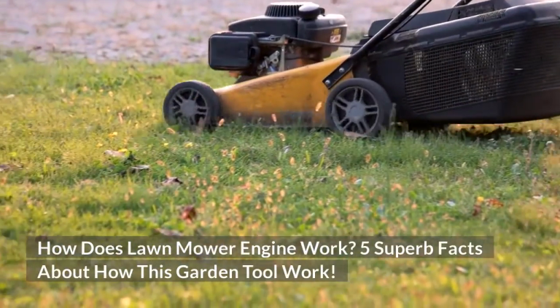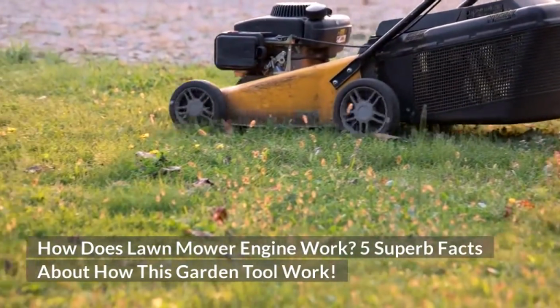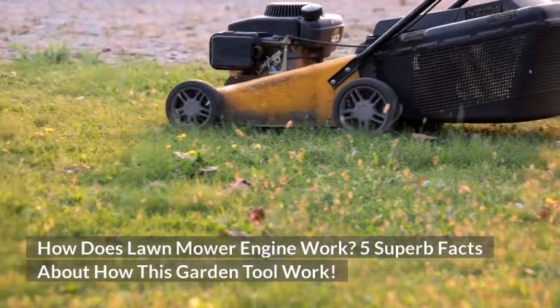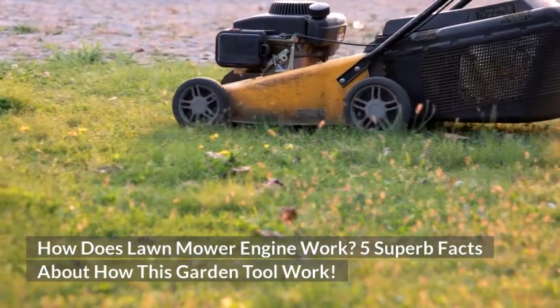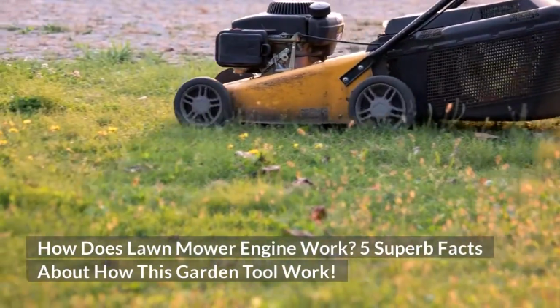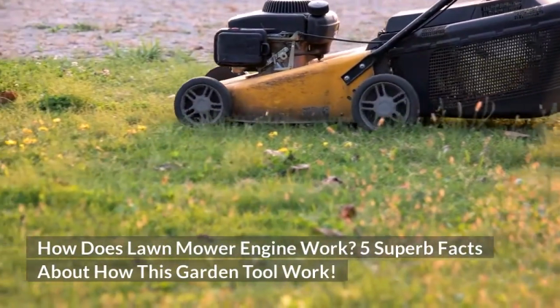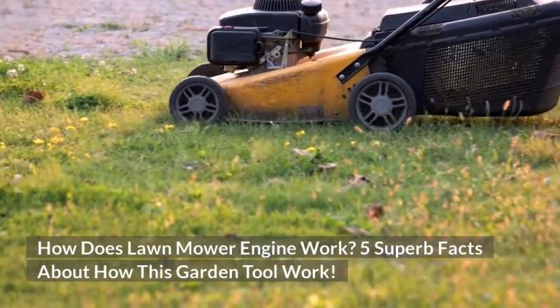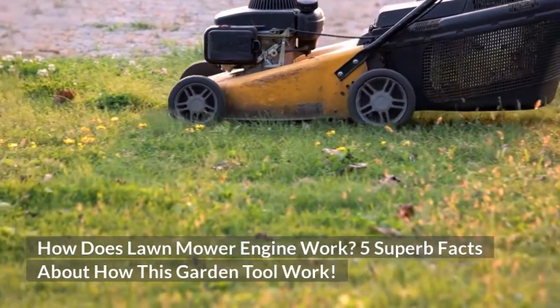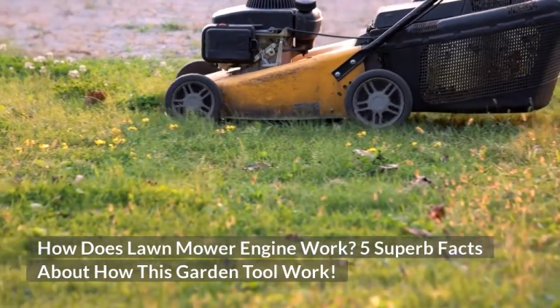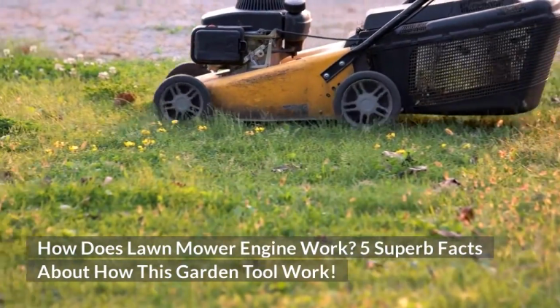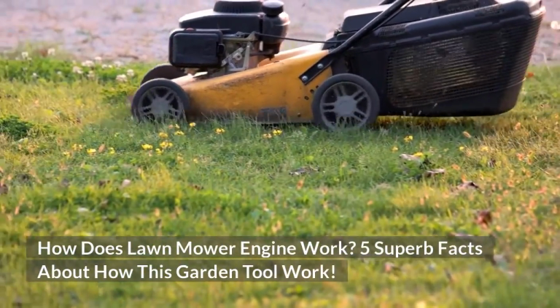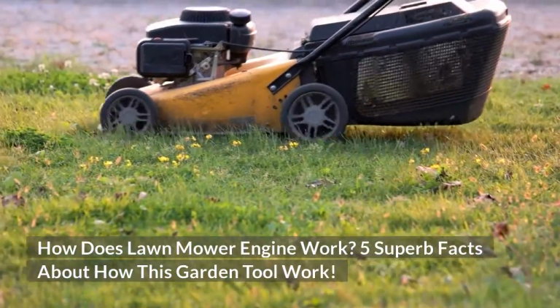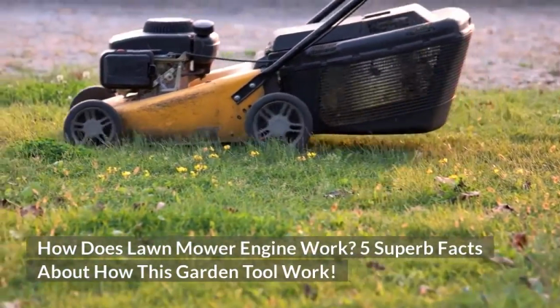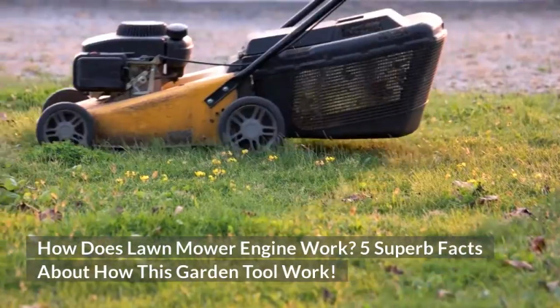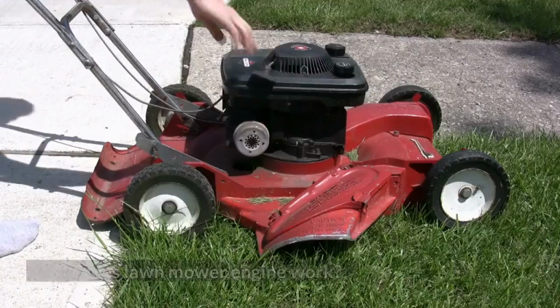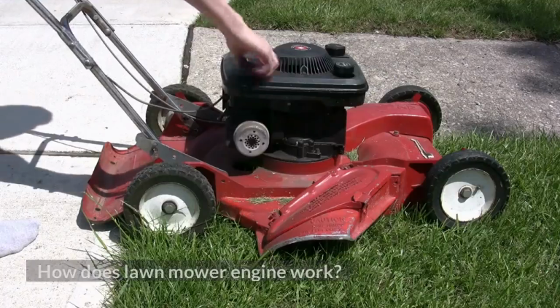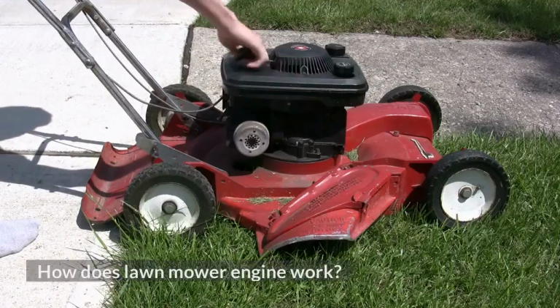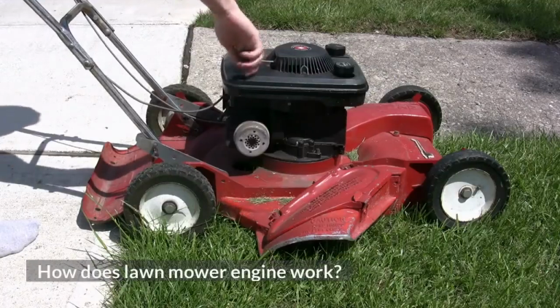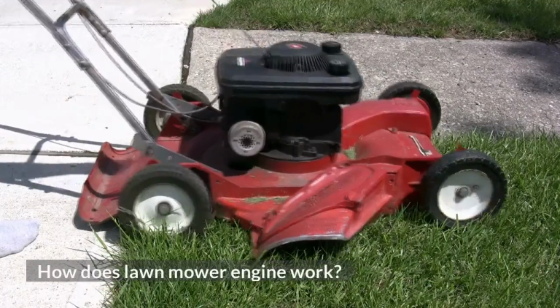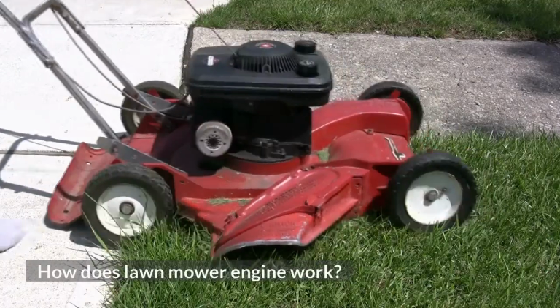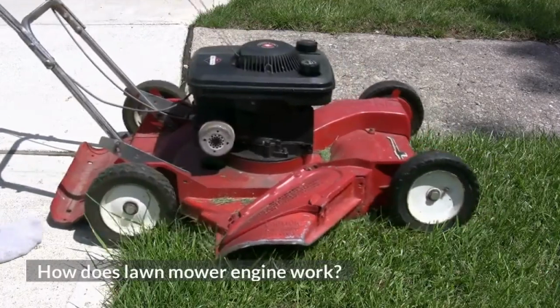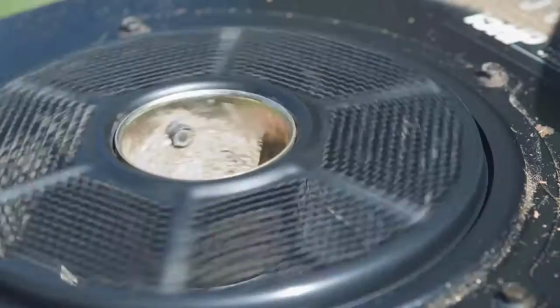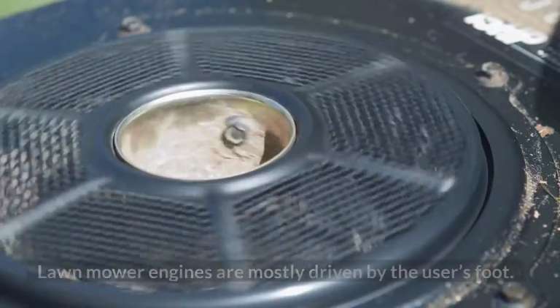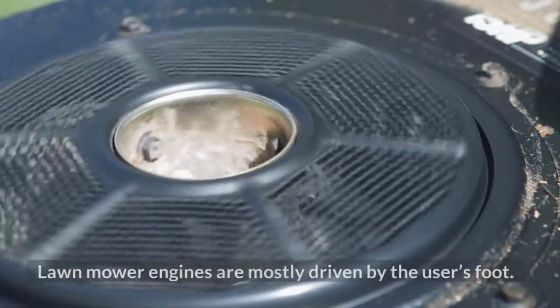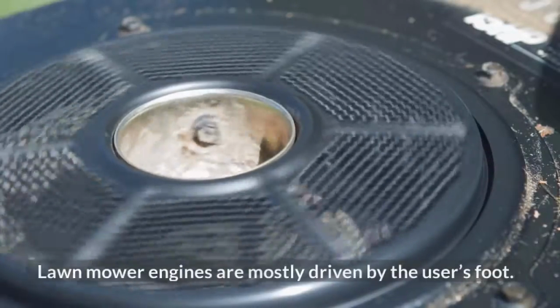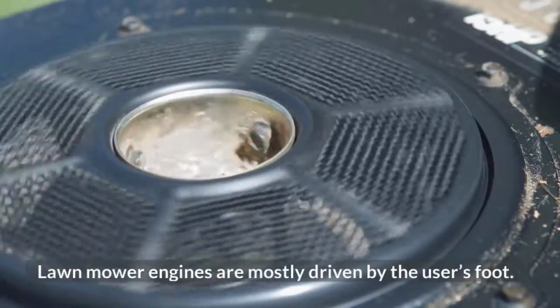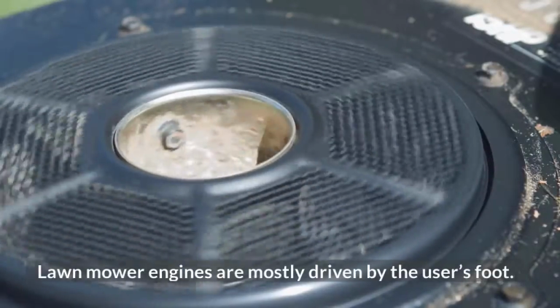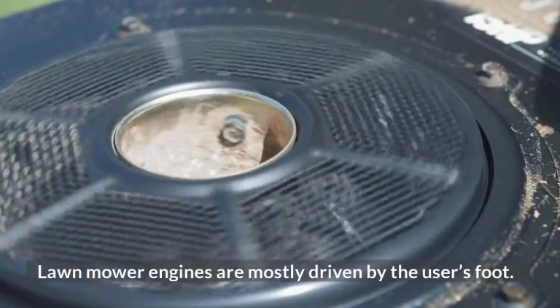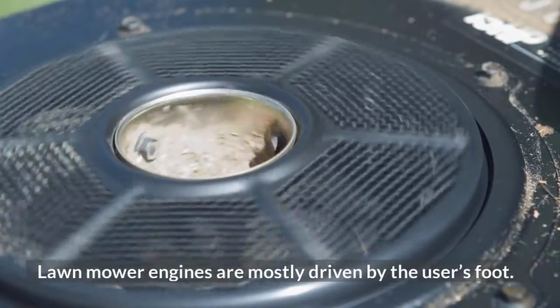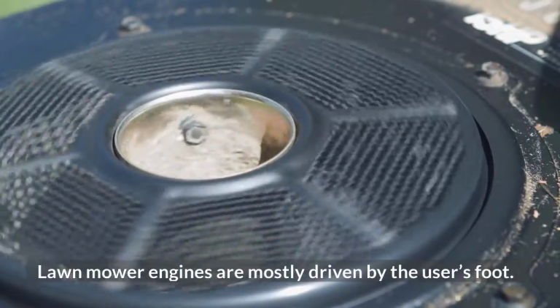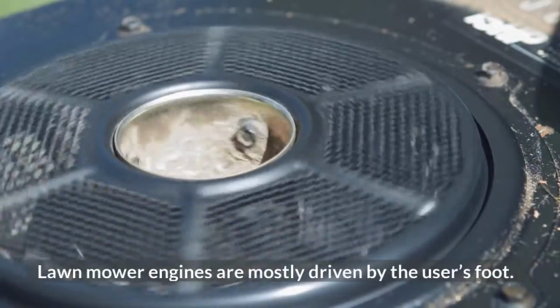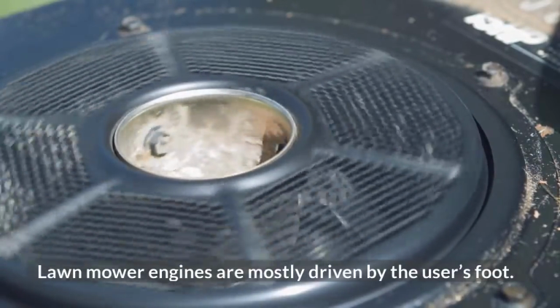5 Superb Facts About How This Garden Tool Works. How does lawnmower engine work? Lawnmower engines are mostly driven by the user's foot.